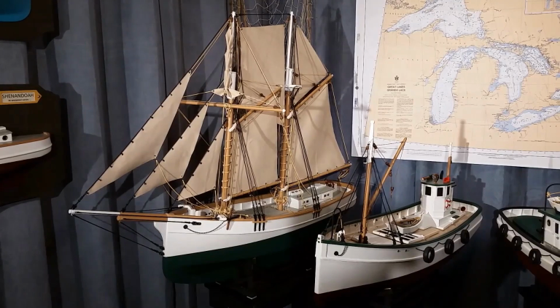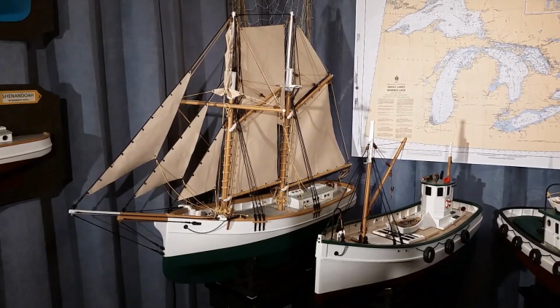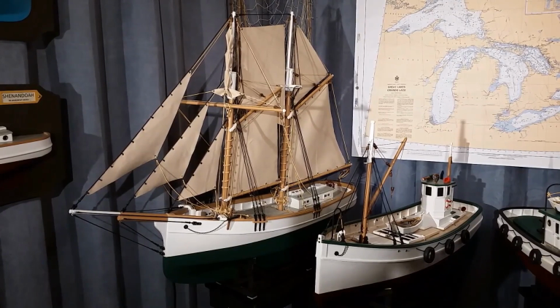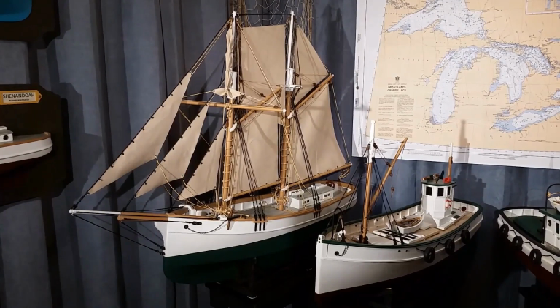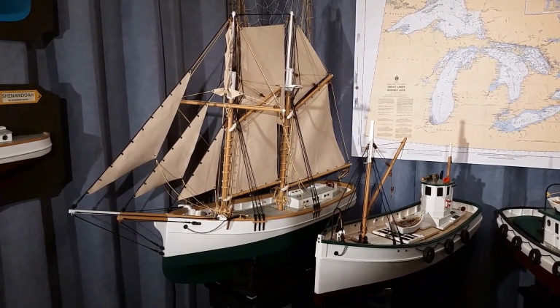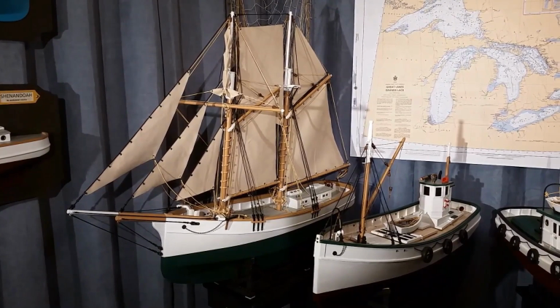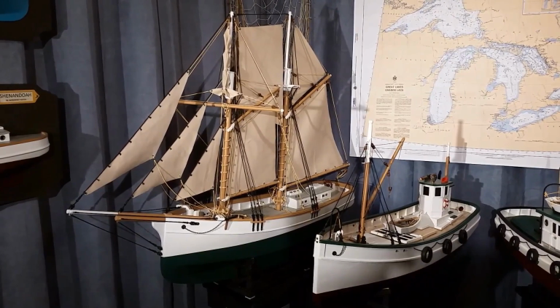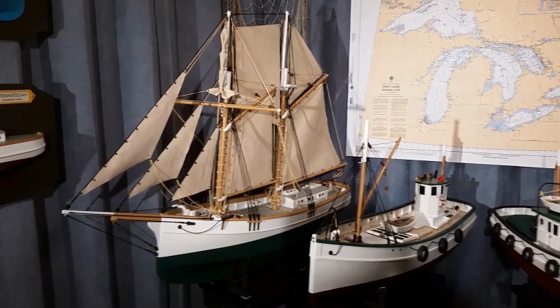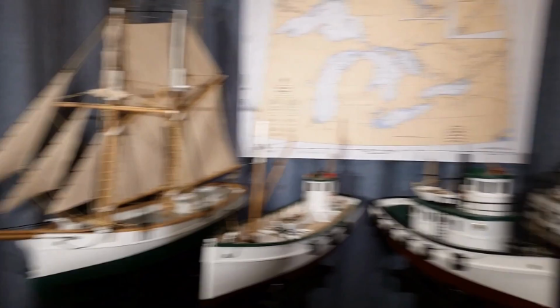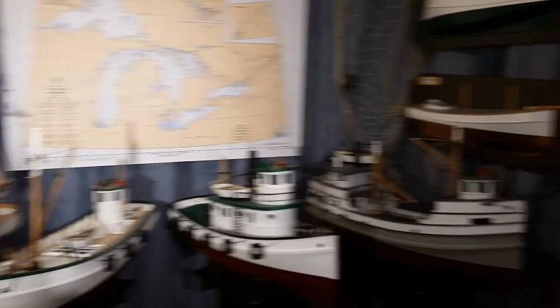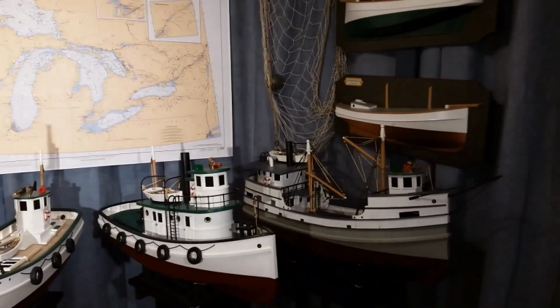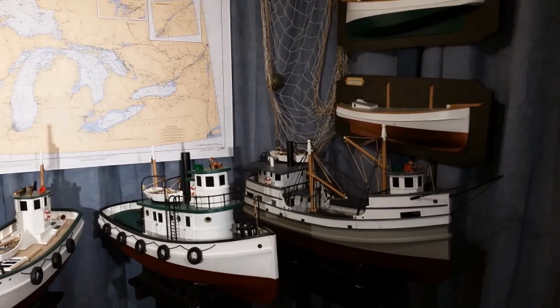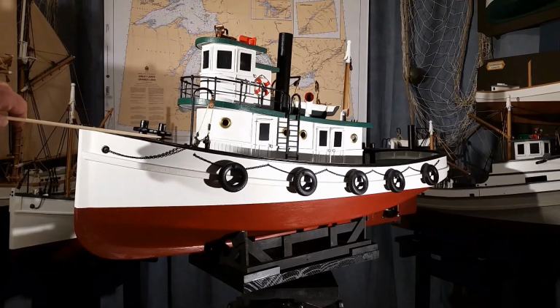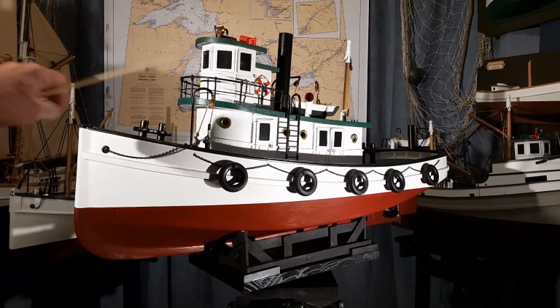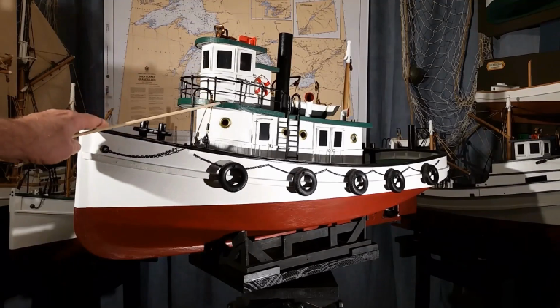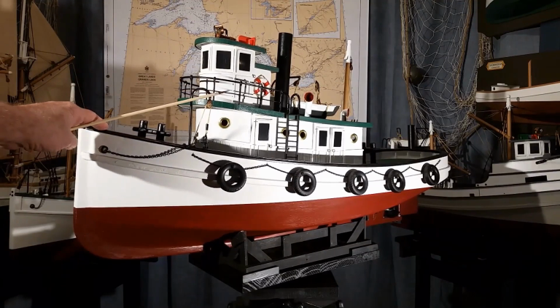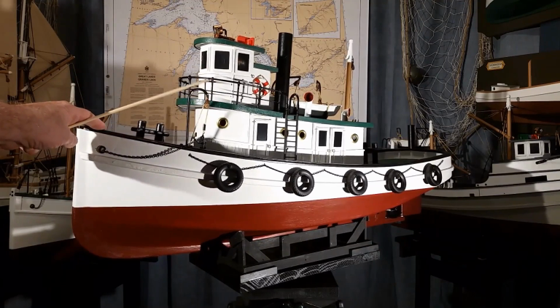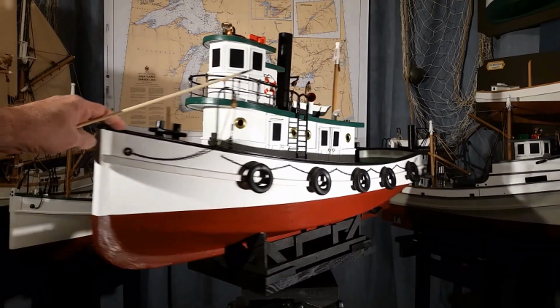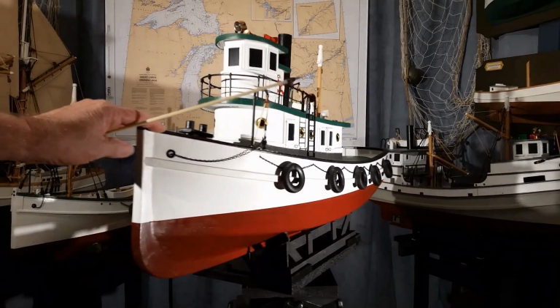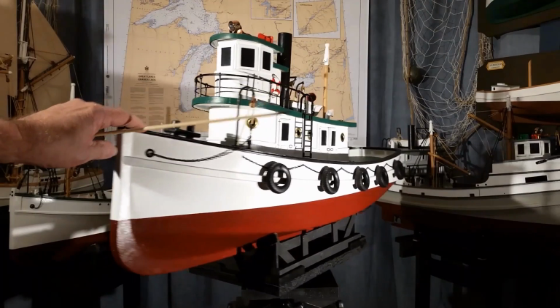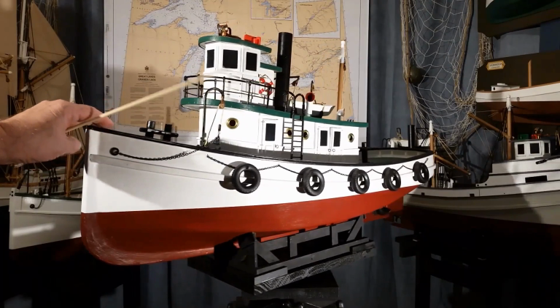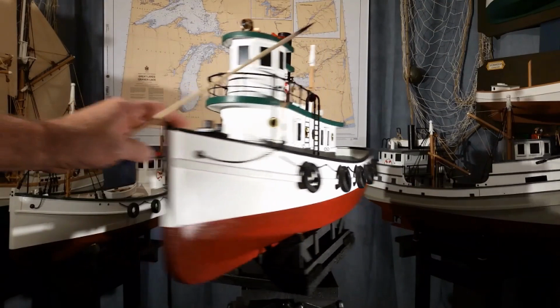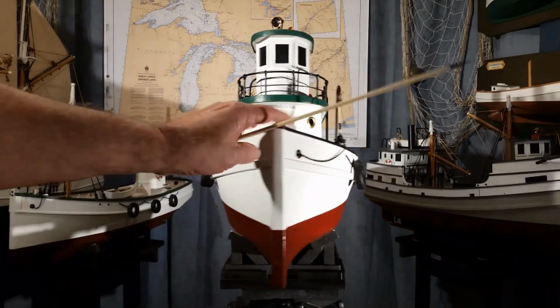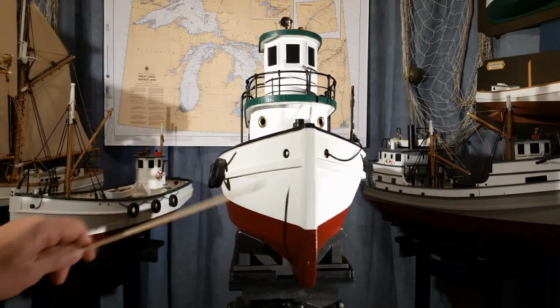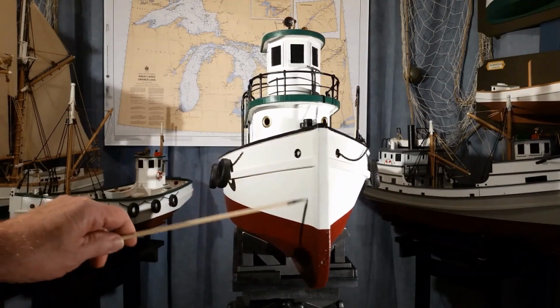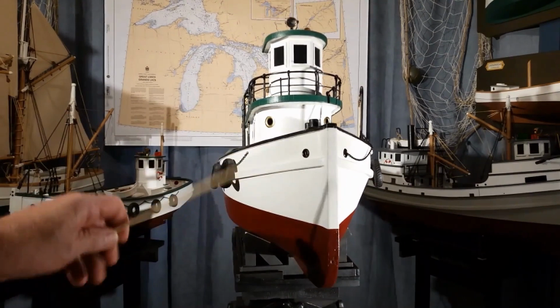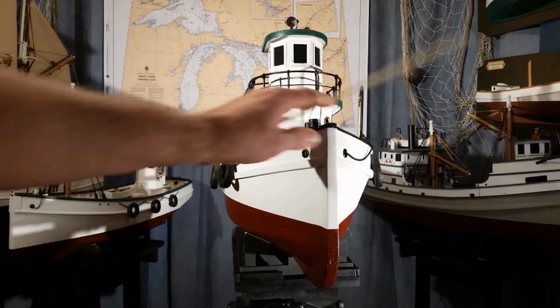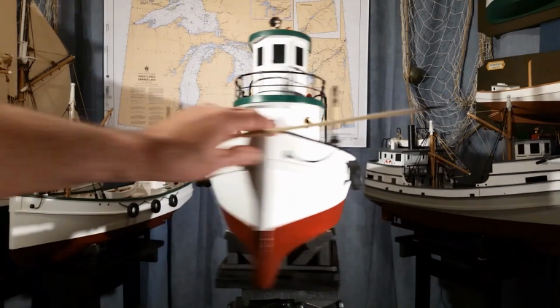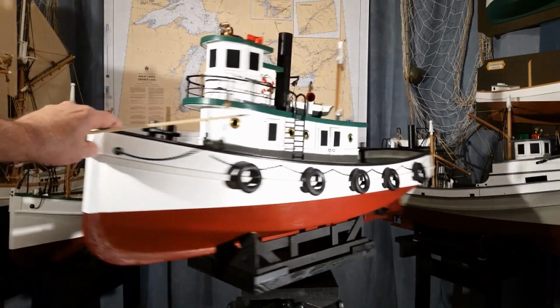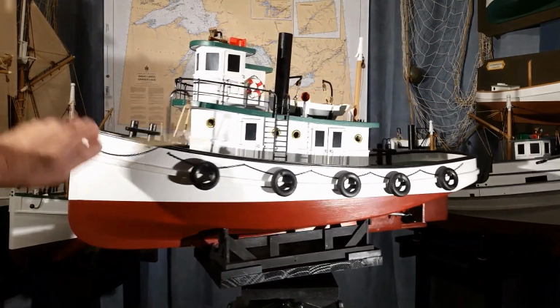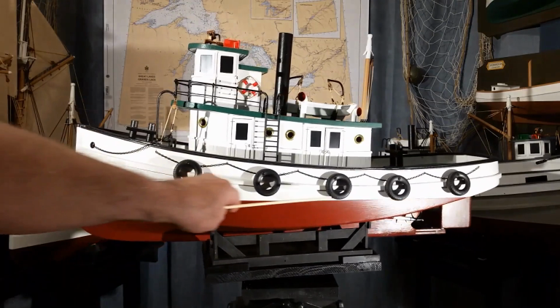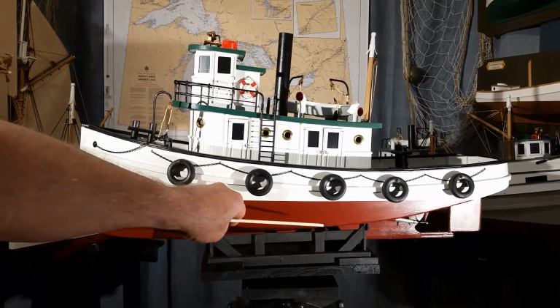These four models are scaled at one-half inch to the foot. The tugboat is 34 inches on deck, the beam is 11 inches, and the draft is 4 inches.